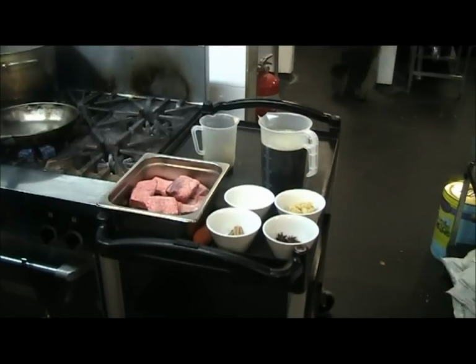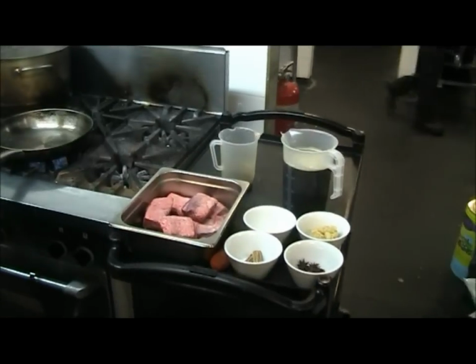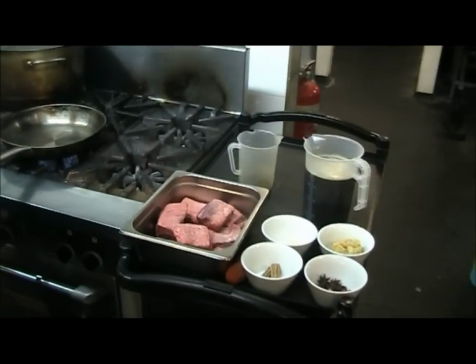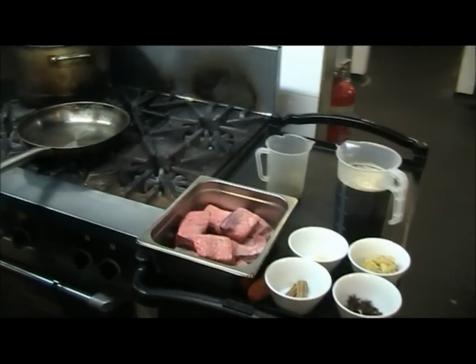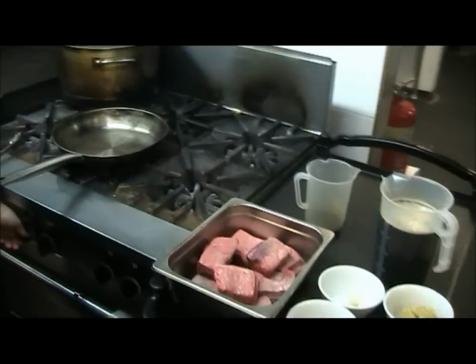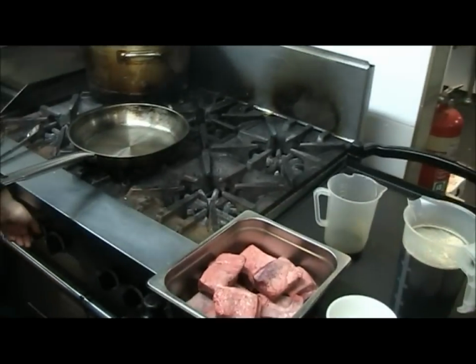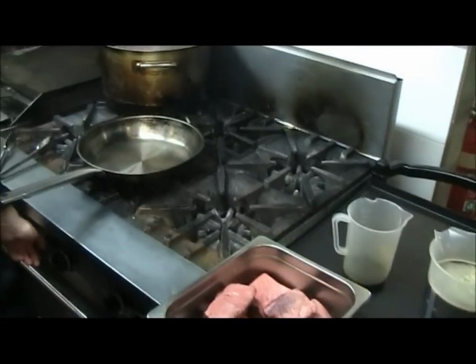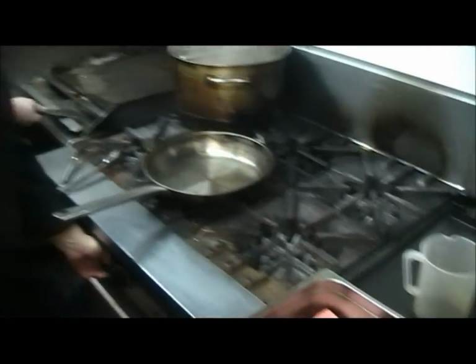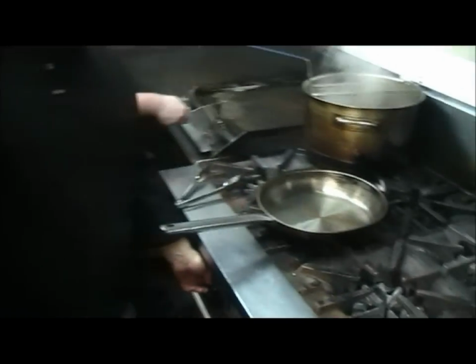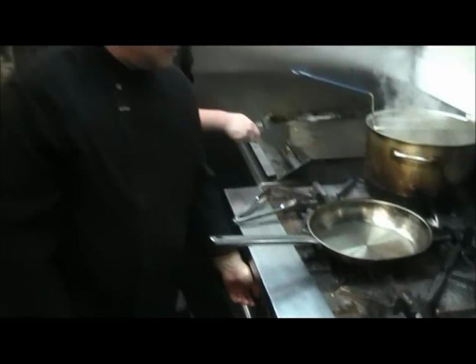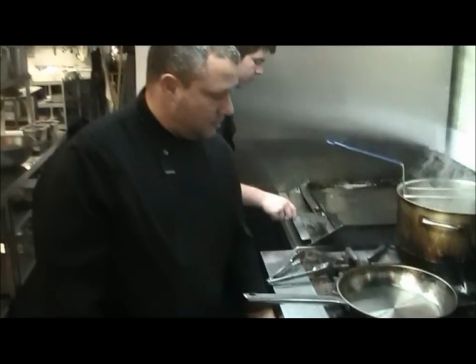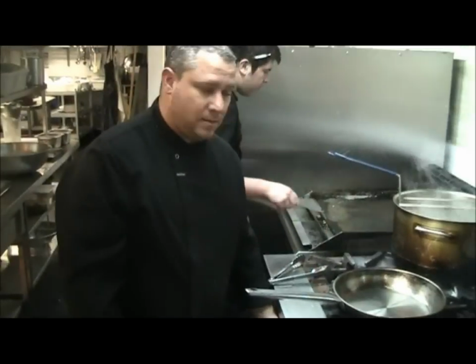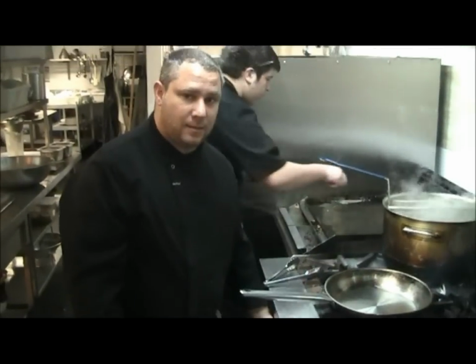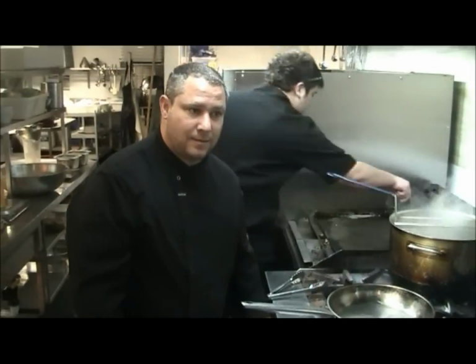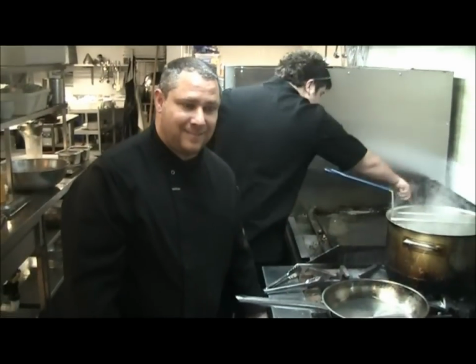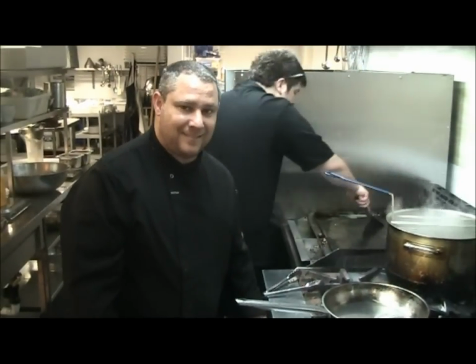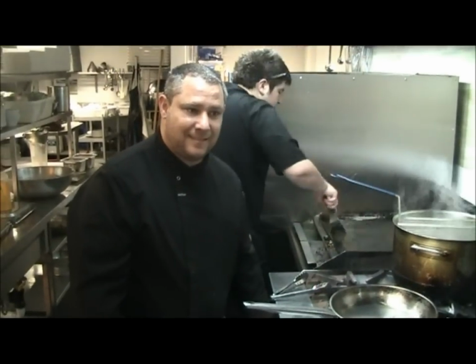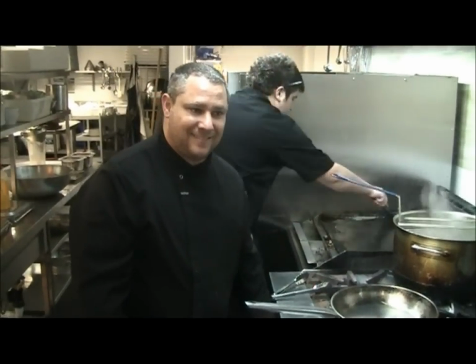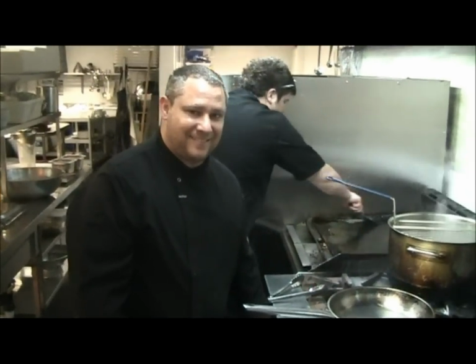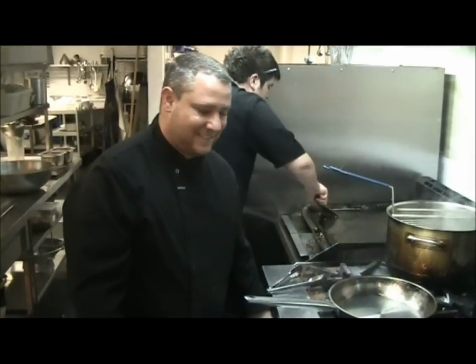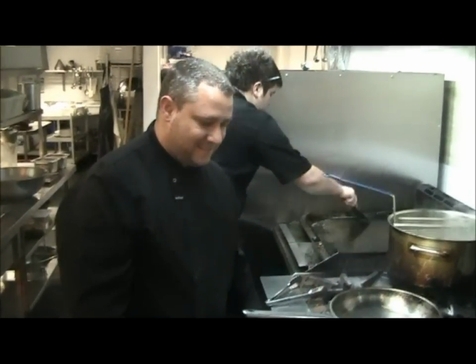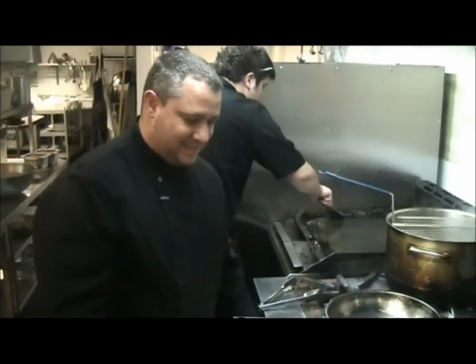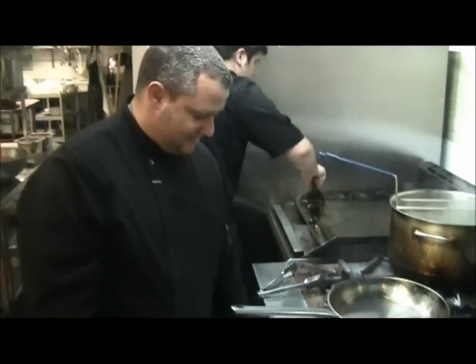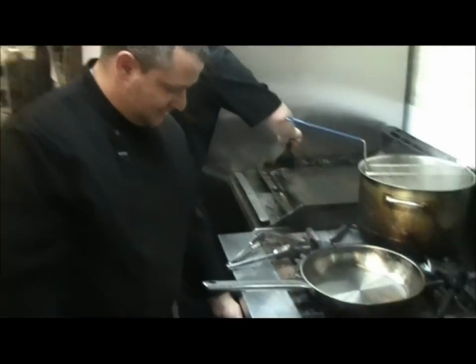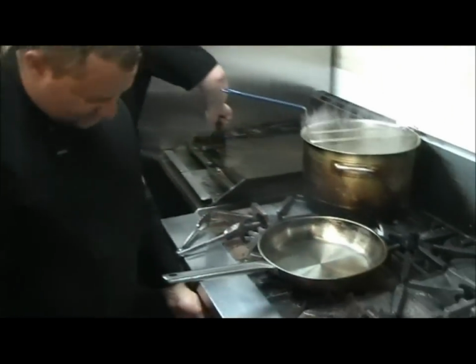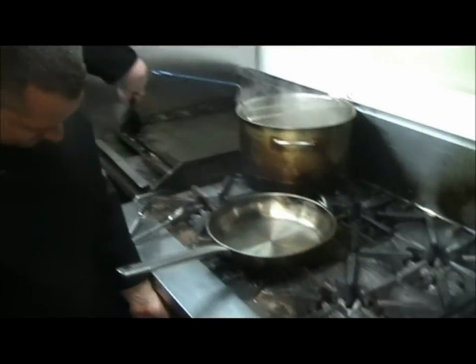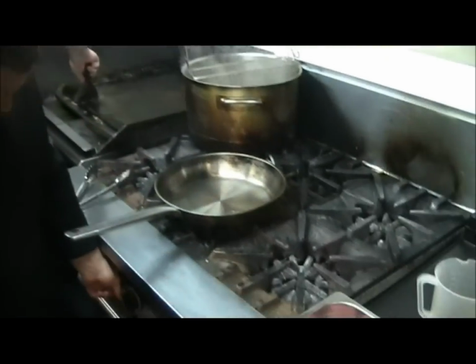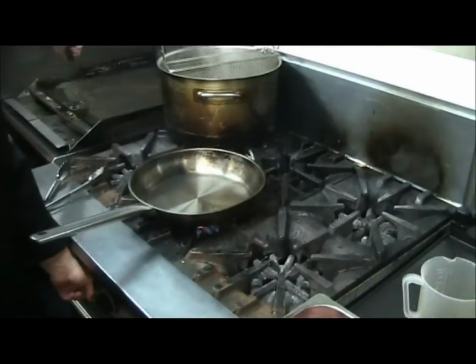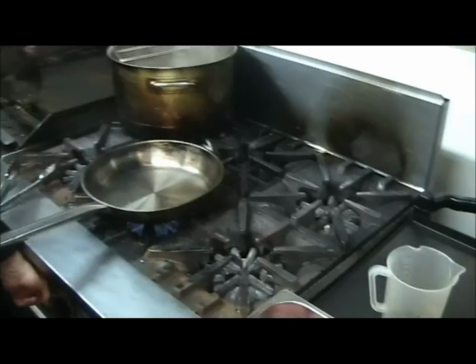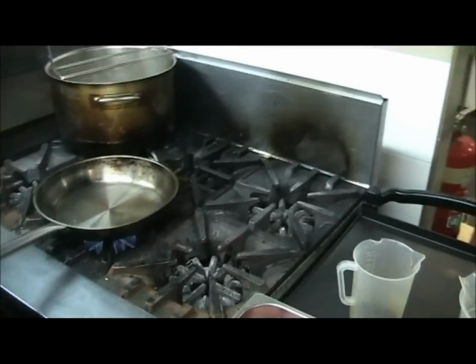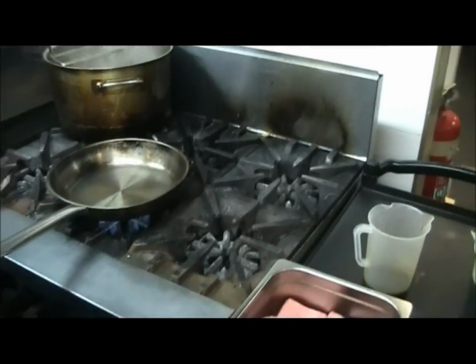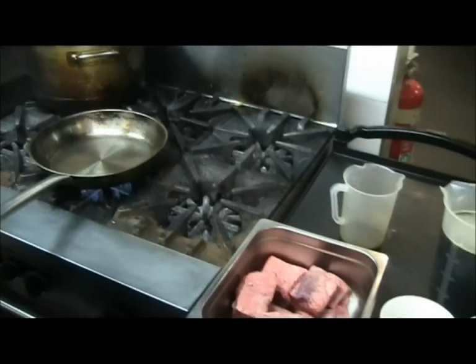Welcome to the Australian Hotel and Brewery, where our head chef Sam Young is going to be showing us how to make our patented, trademark beef short ribs marinated in our delicious dark lager.